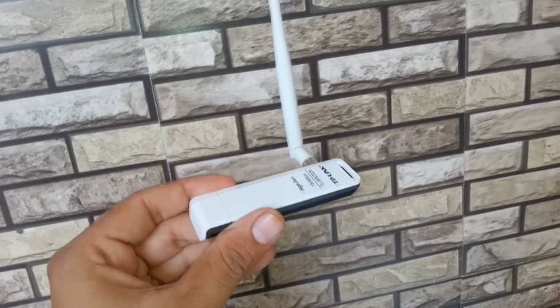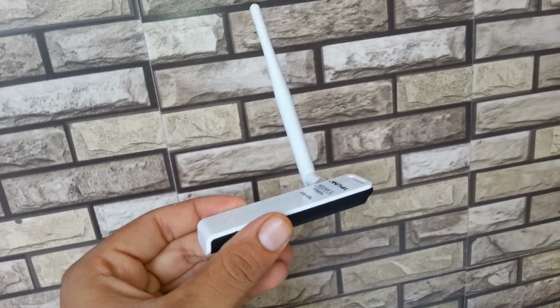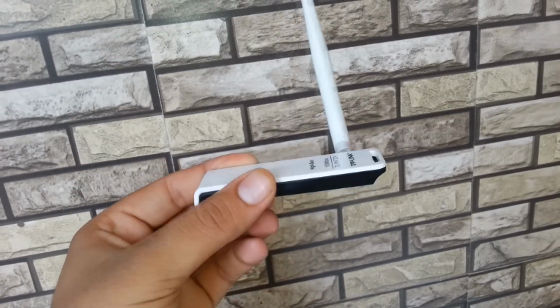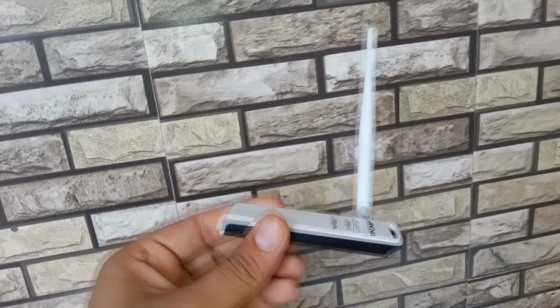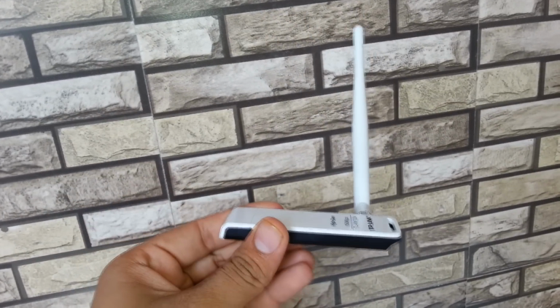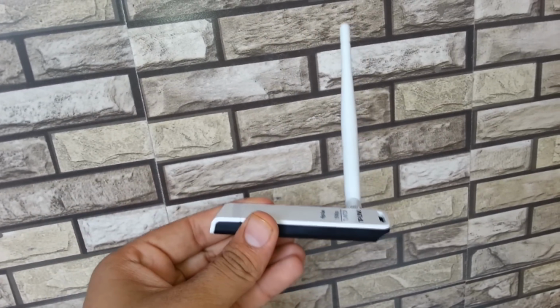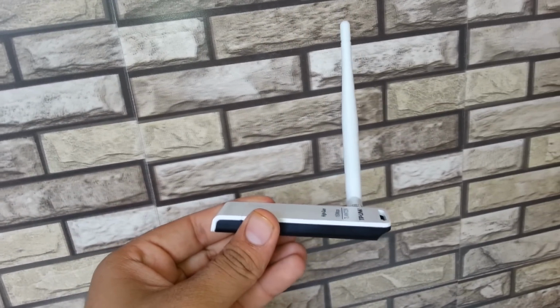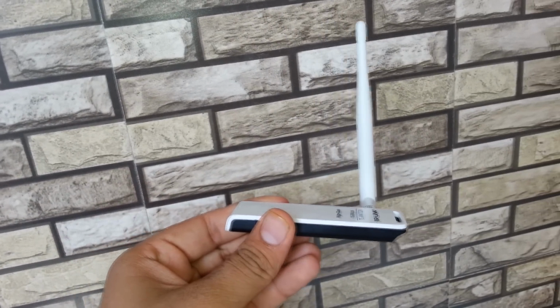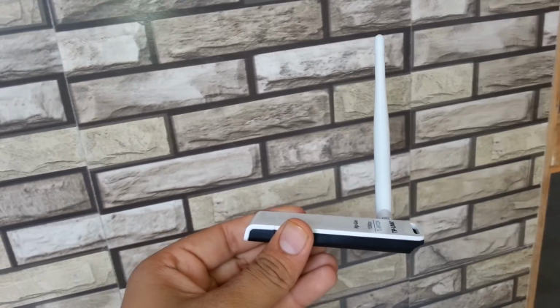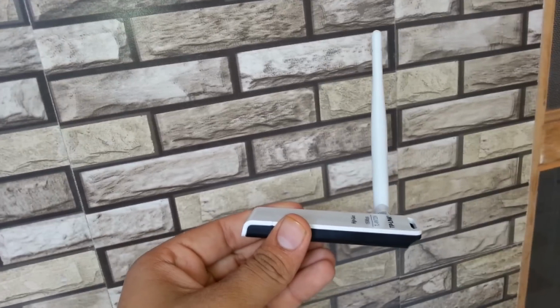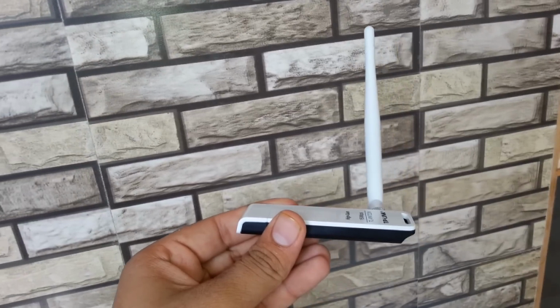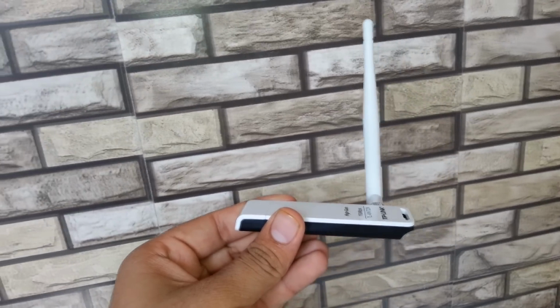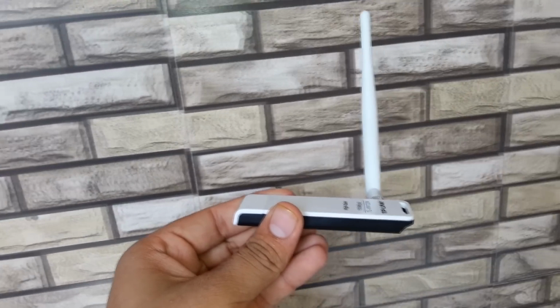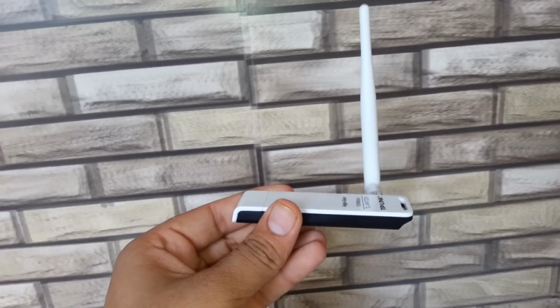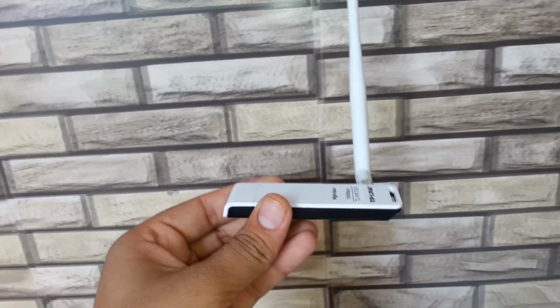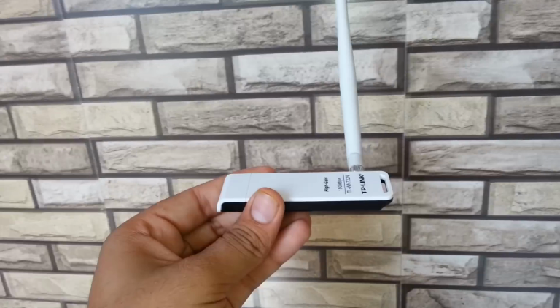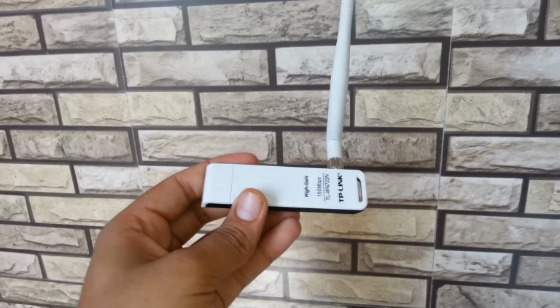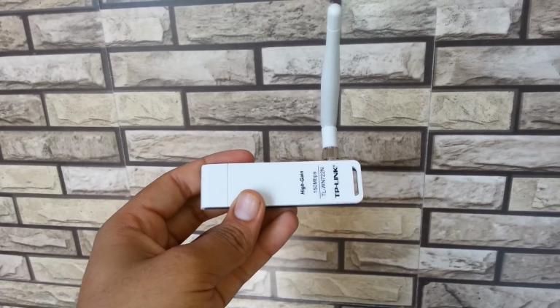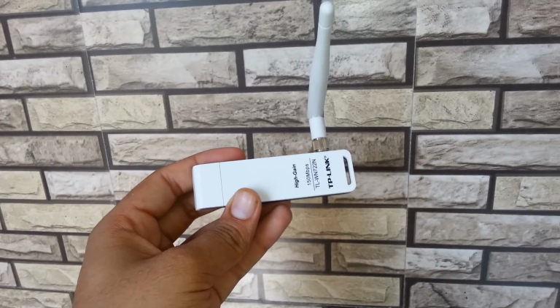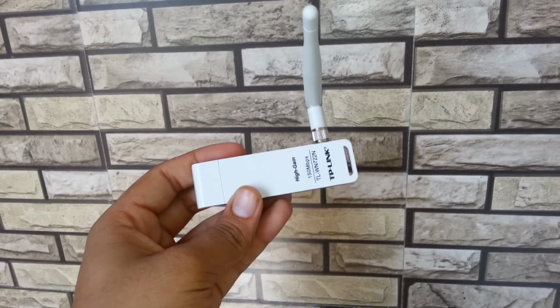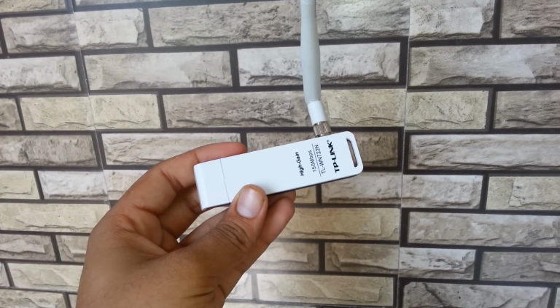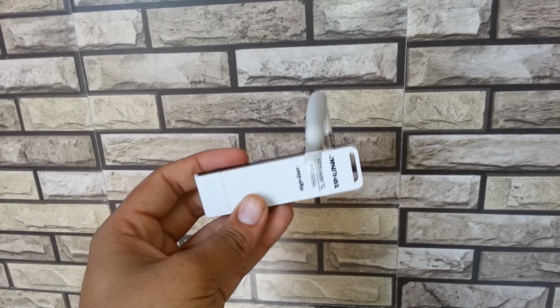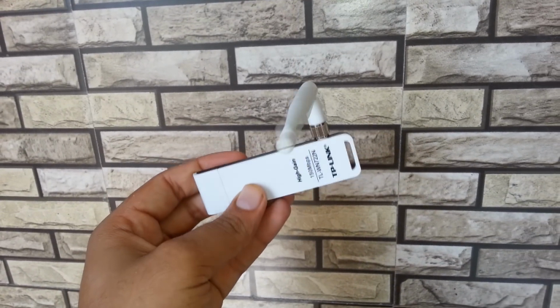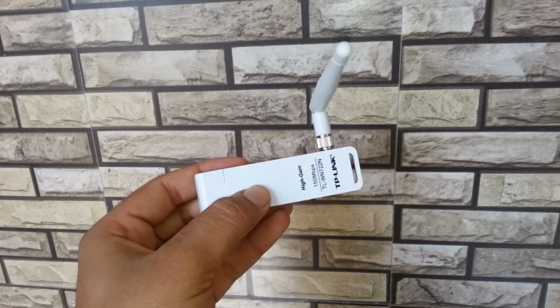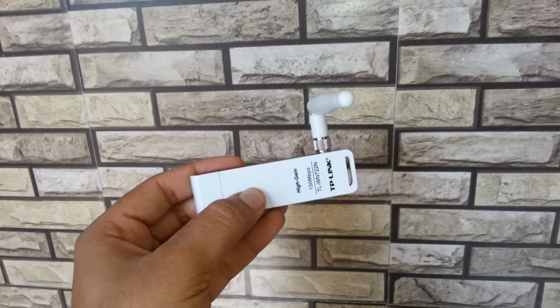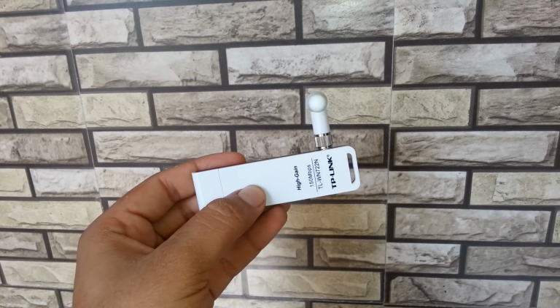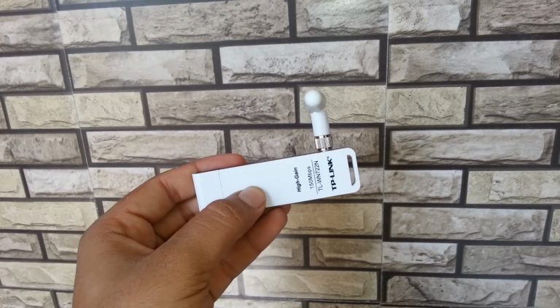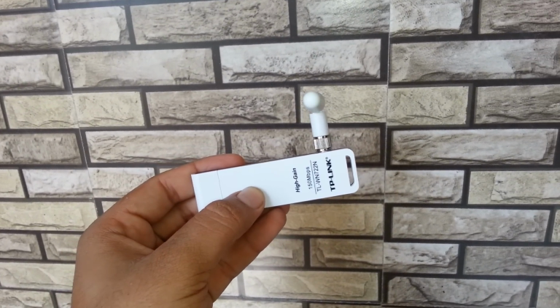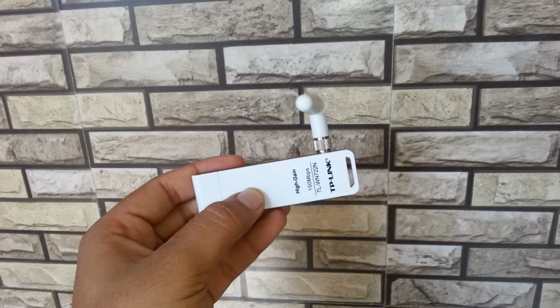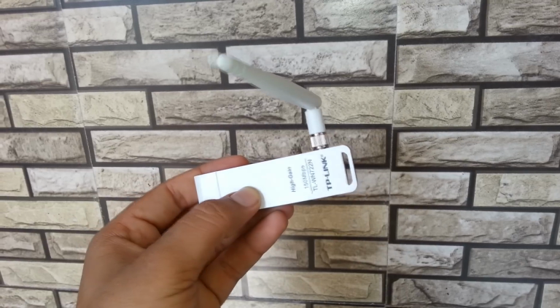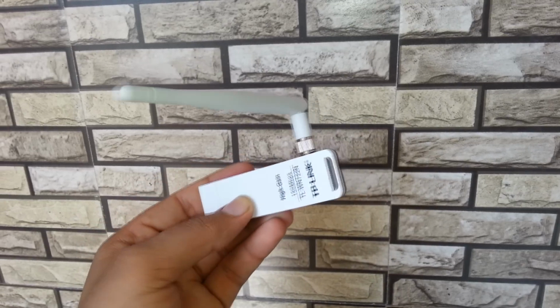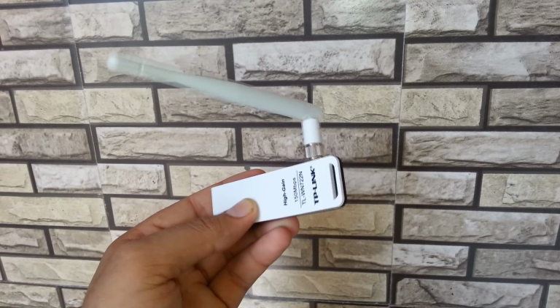From my experience it works maximum up to 70 feet if there are two or three walls, and if there is one wall then it works to a maximum range of up to 100 feet. So it is up to you.